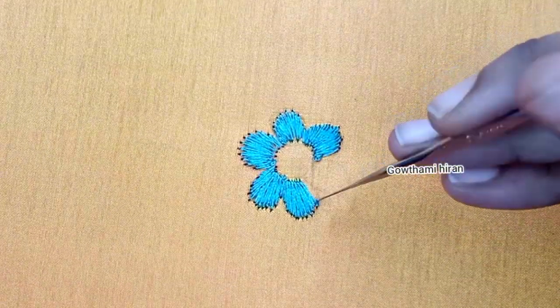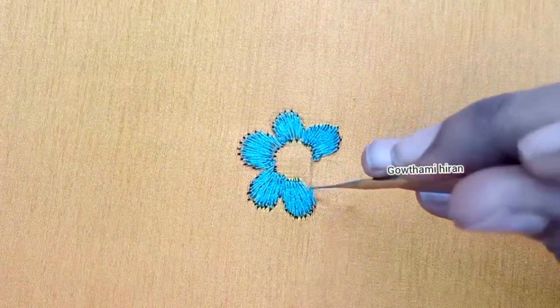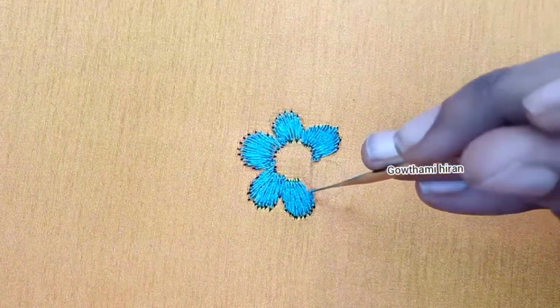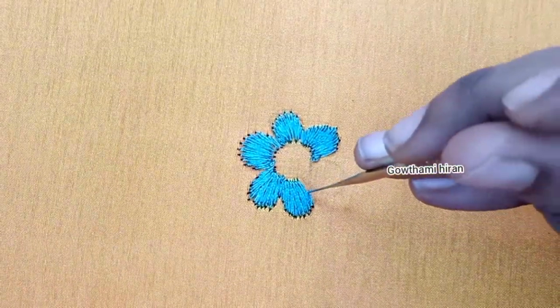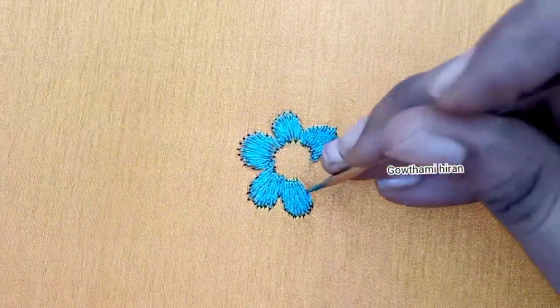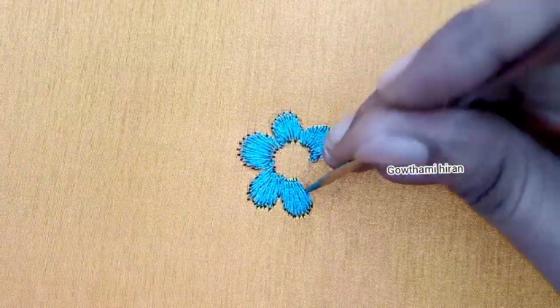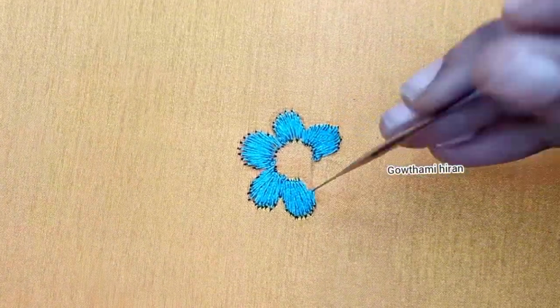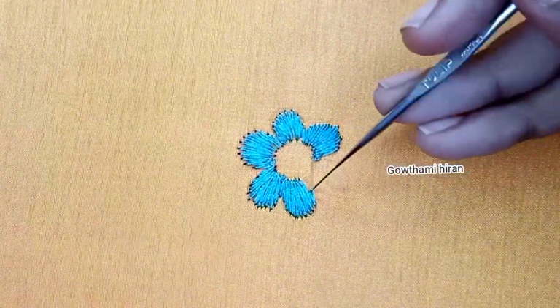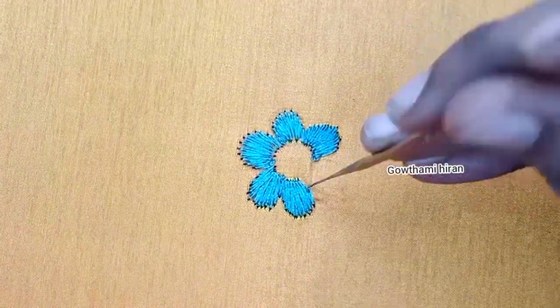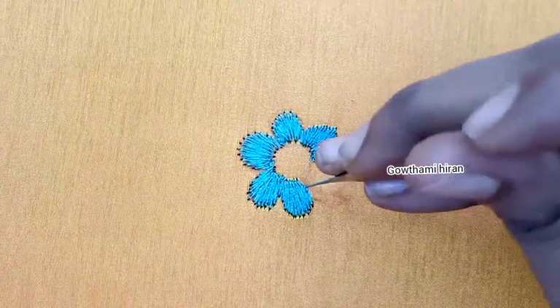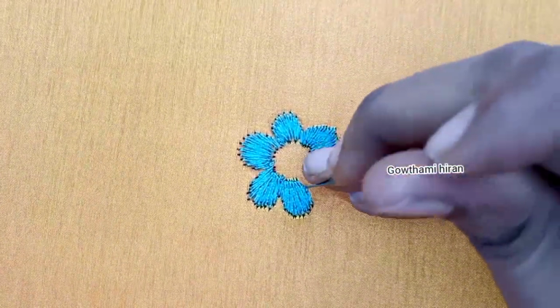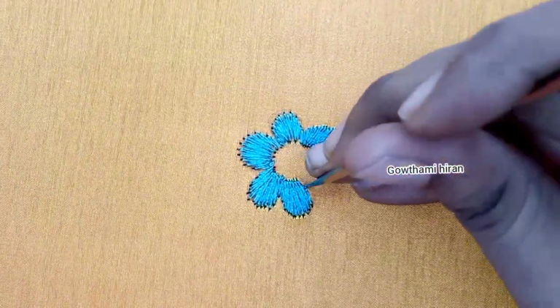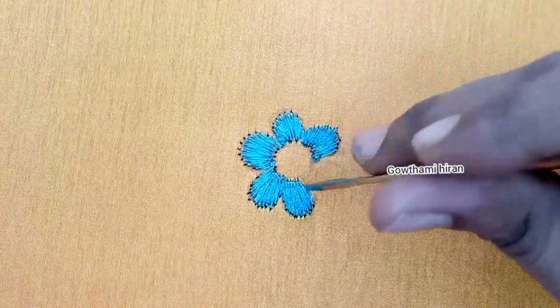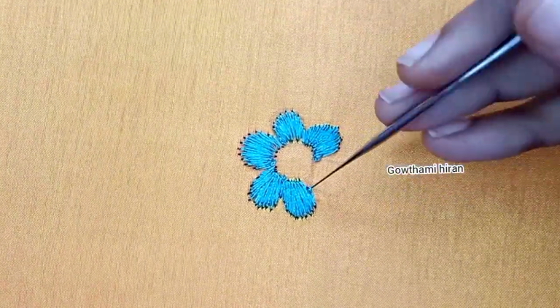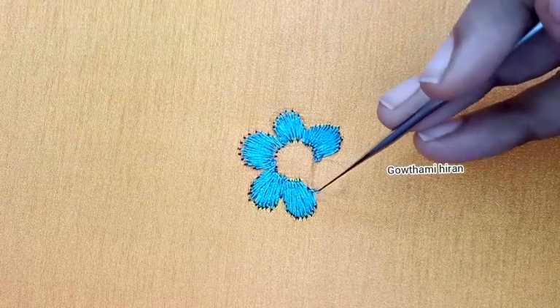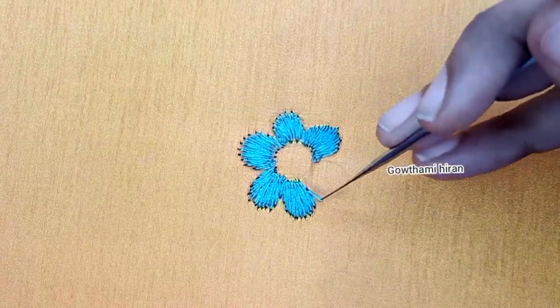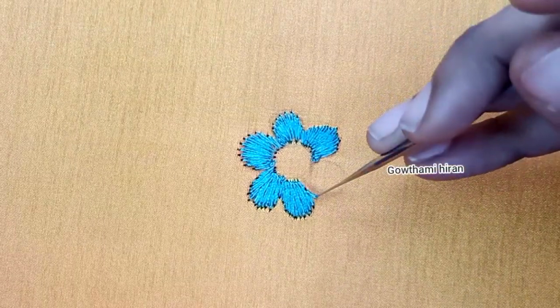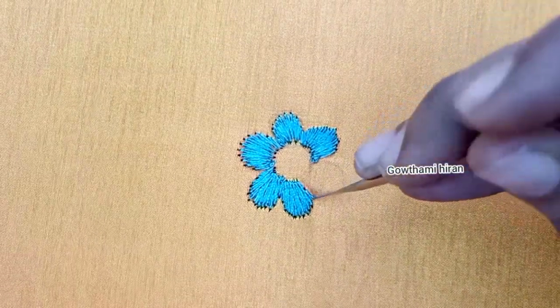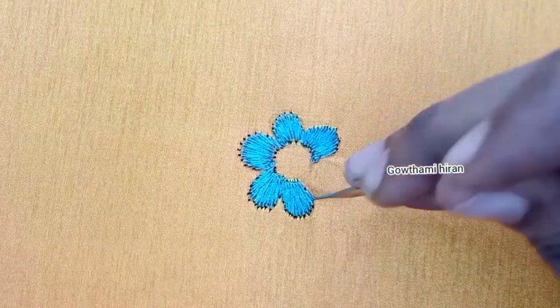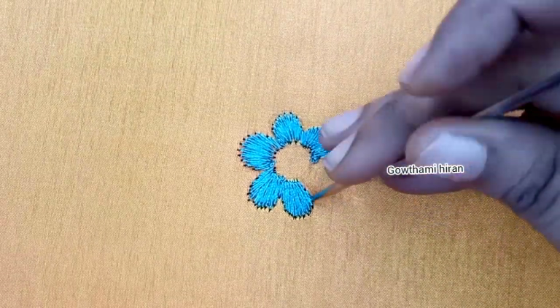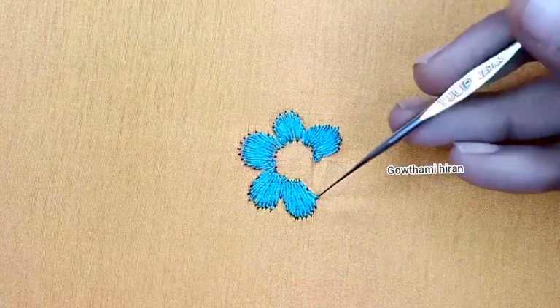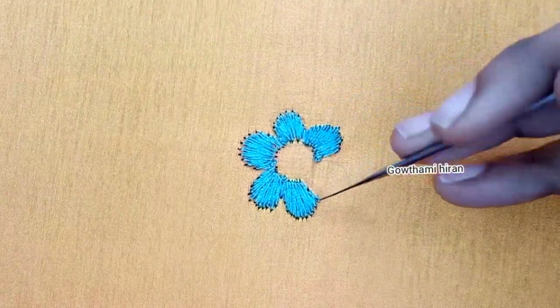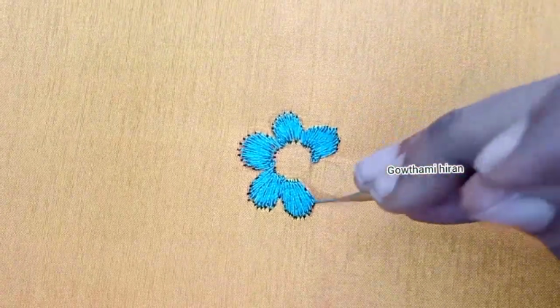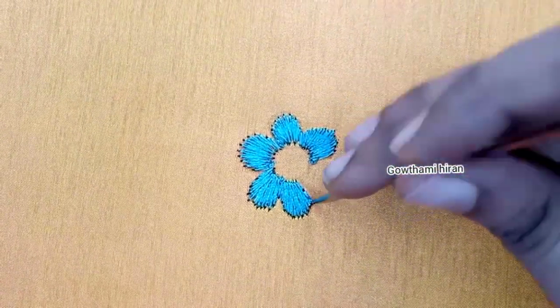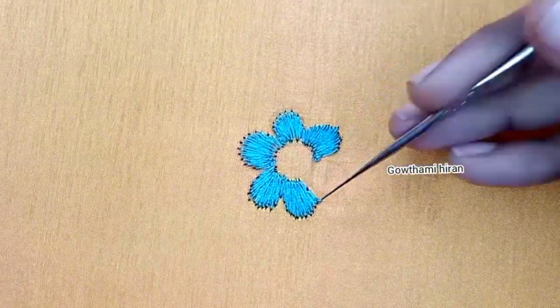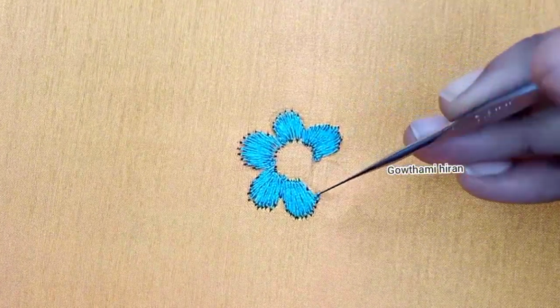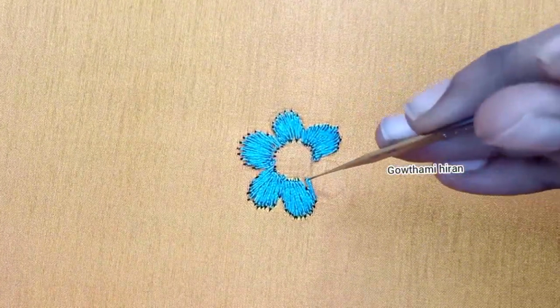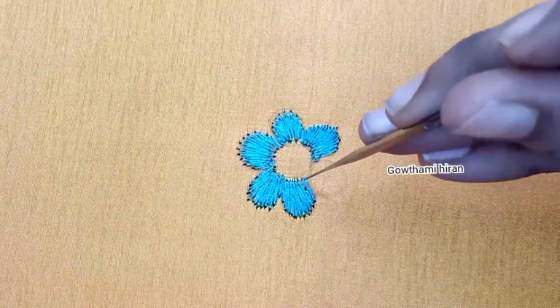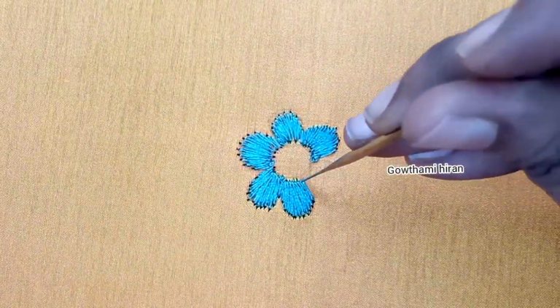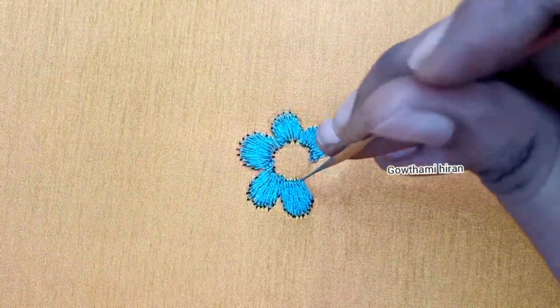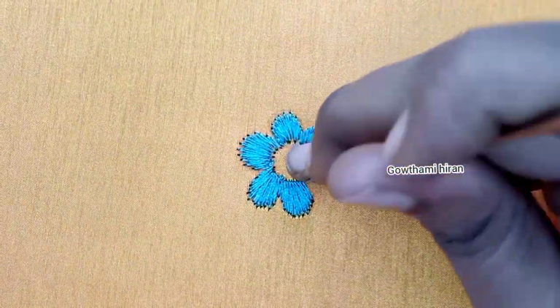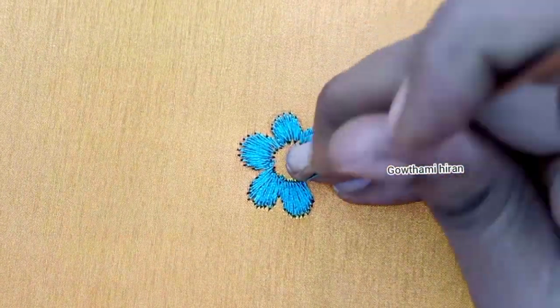First, the beginner will have a problem with this flower. The pin will be evenly stitched. The flower petals are not finished.